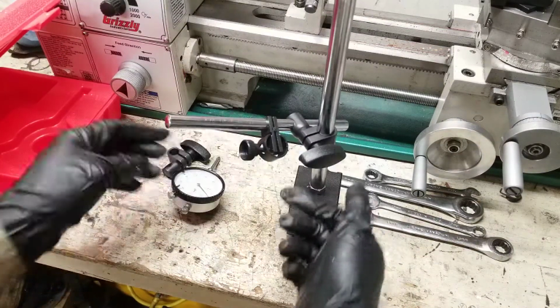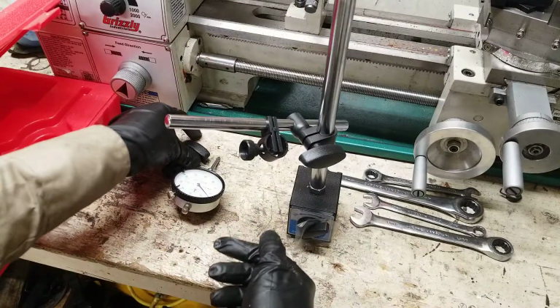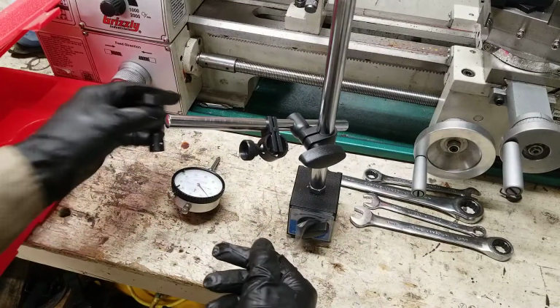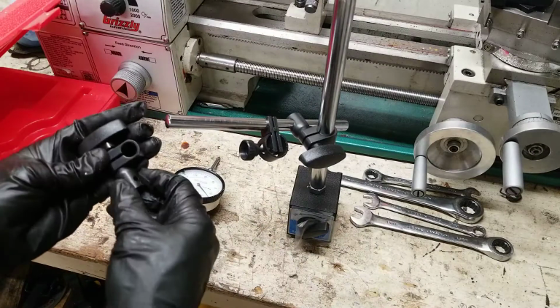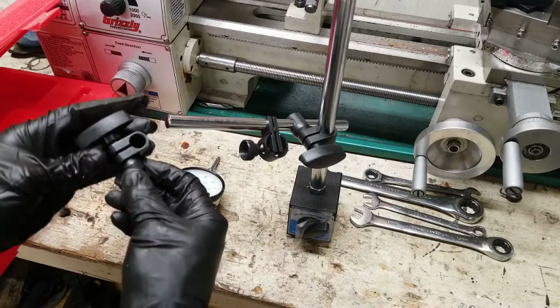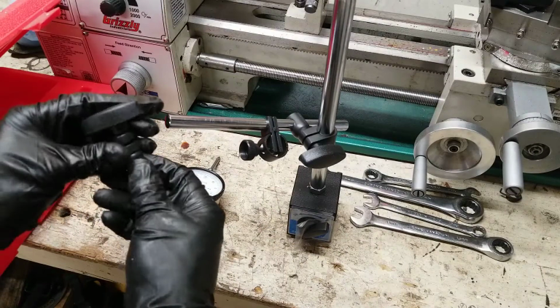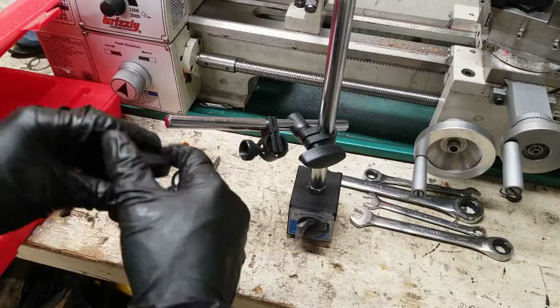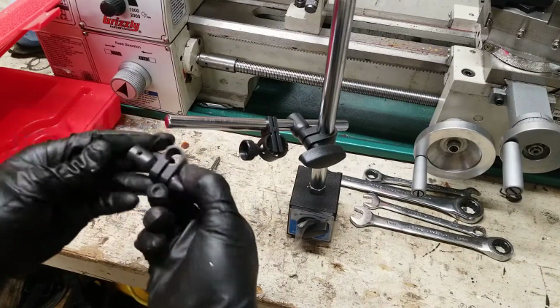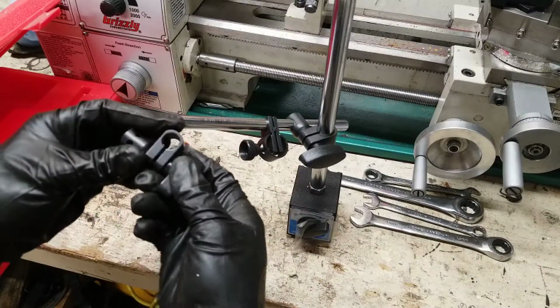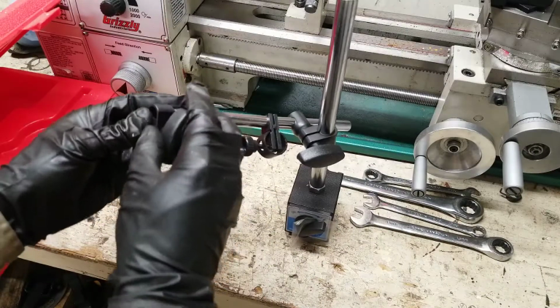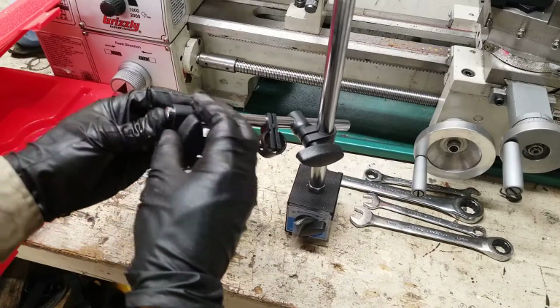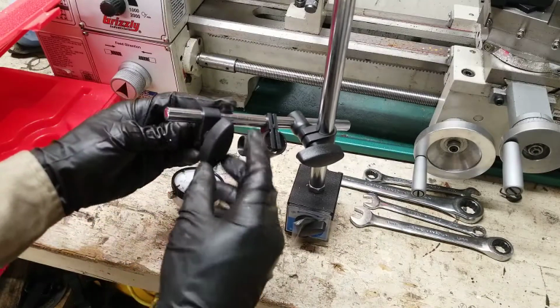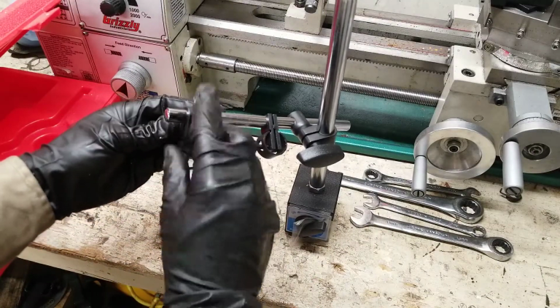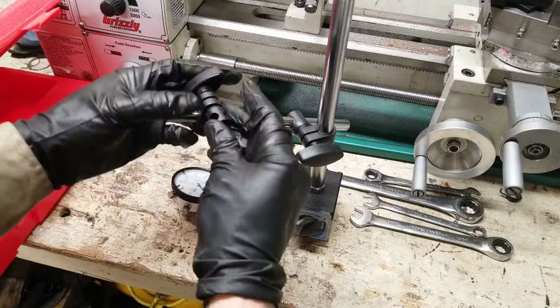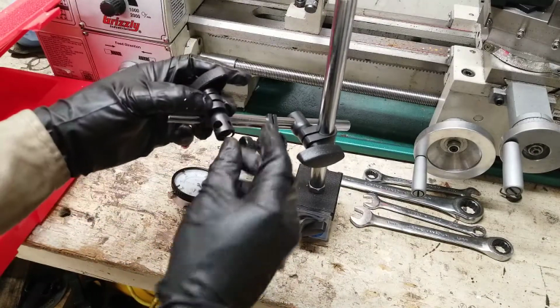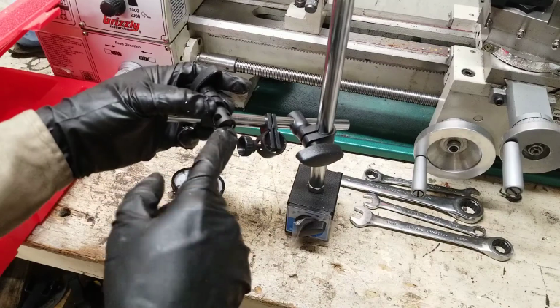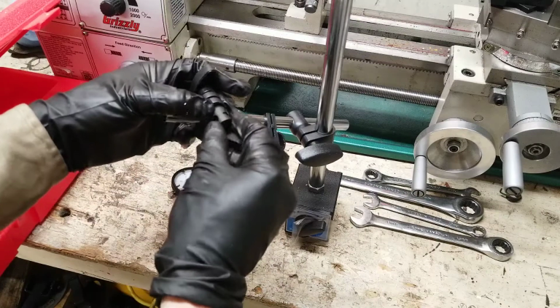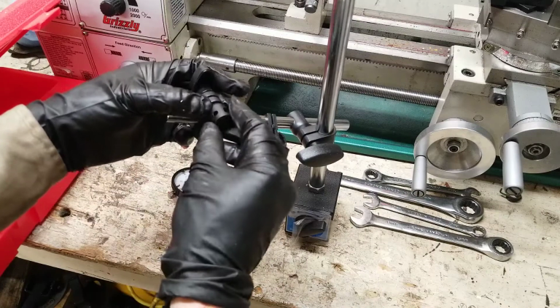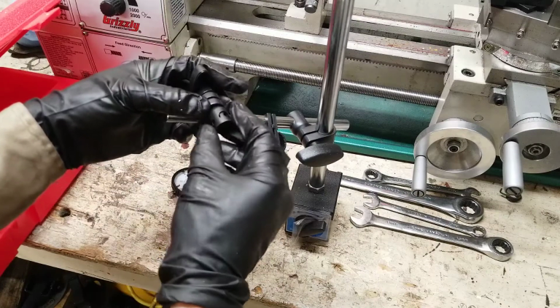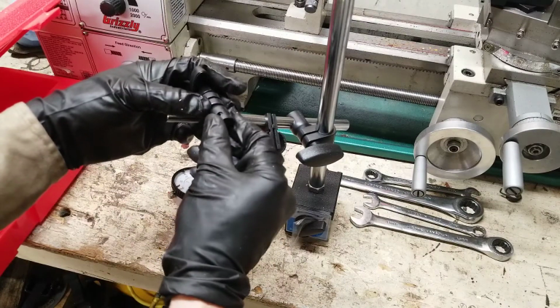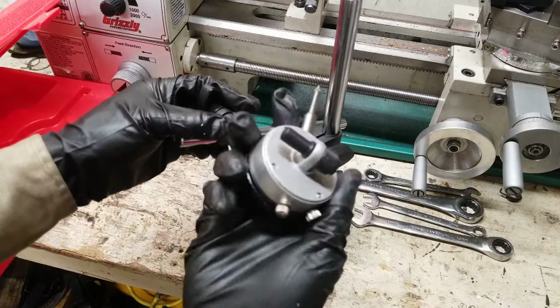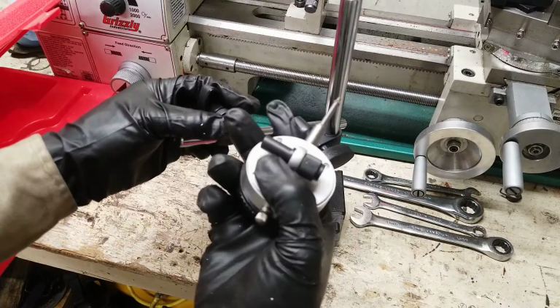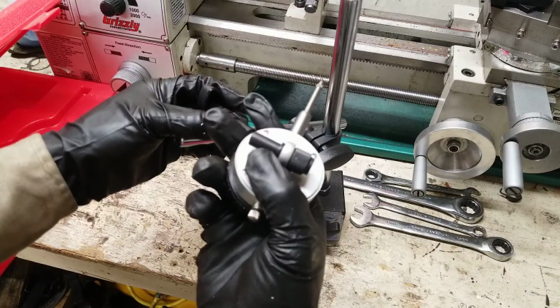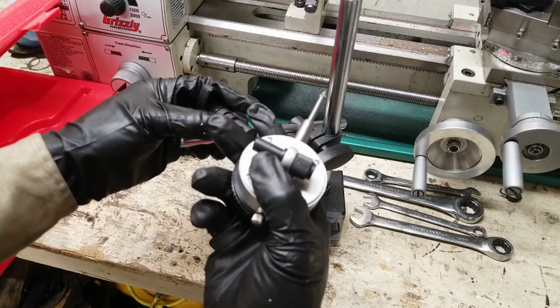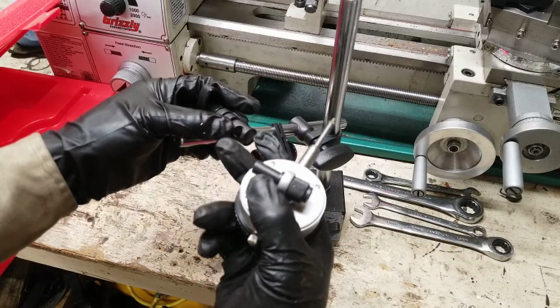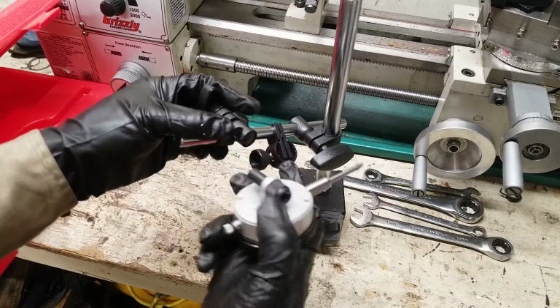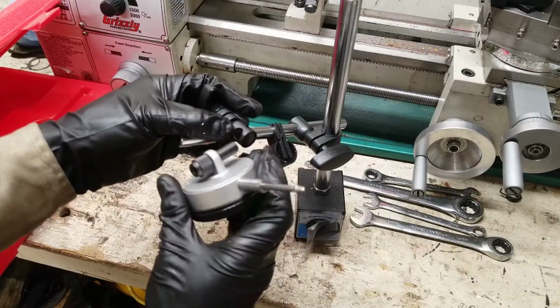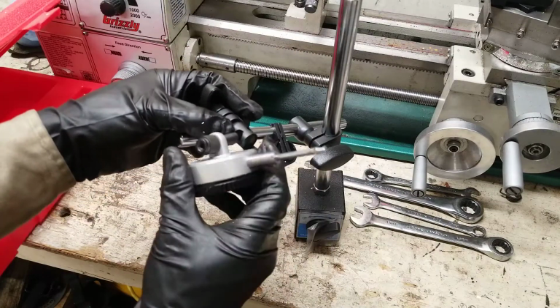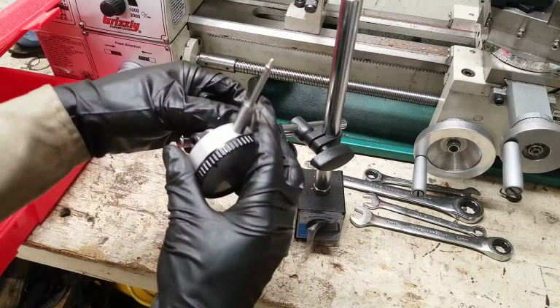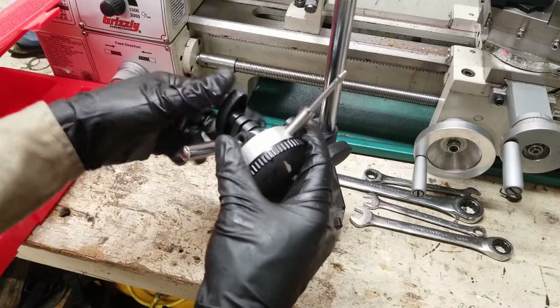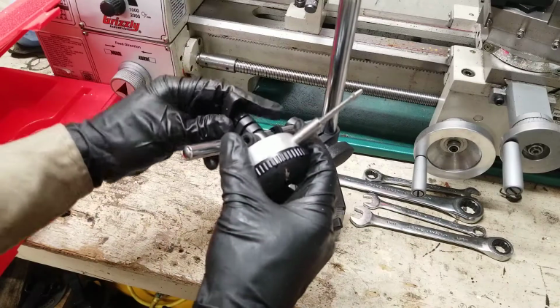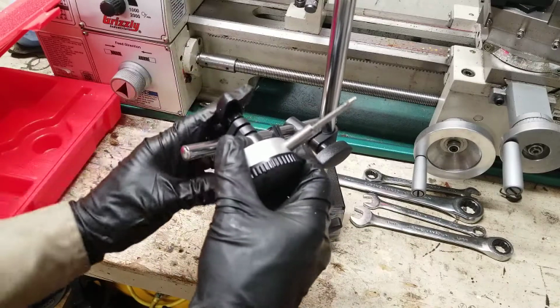Once it's in, put this next piece on. Same thing — loosen it up, slide it on. You have a hole here; this shaft on the end of the dial is going to go through there. Once it's through, tighten it up.